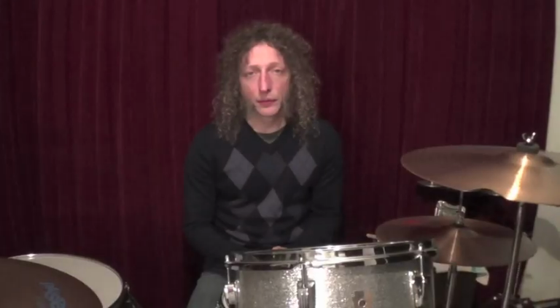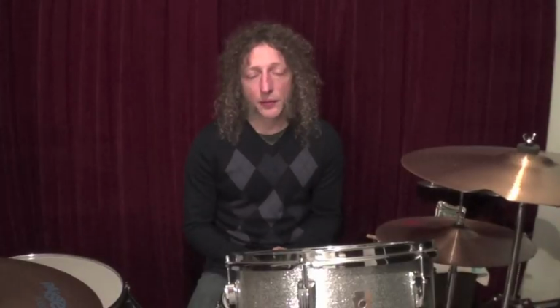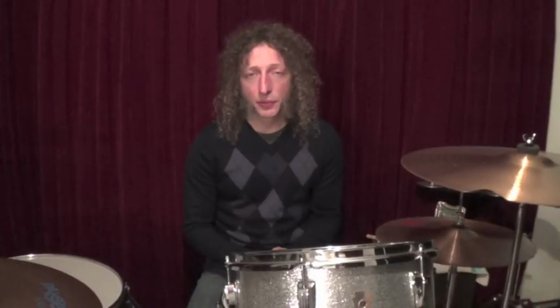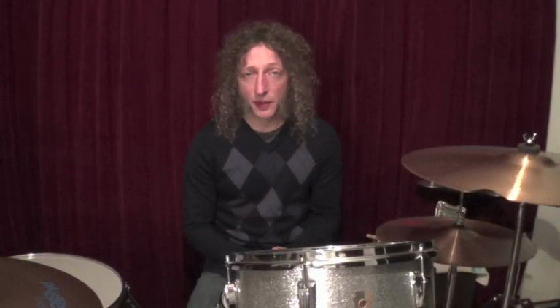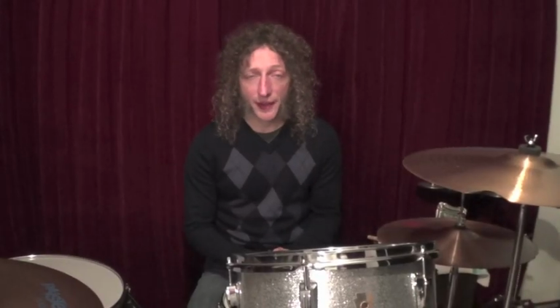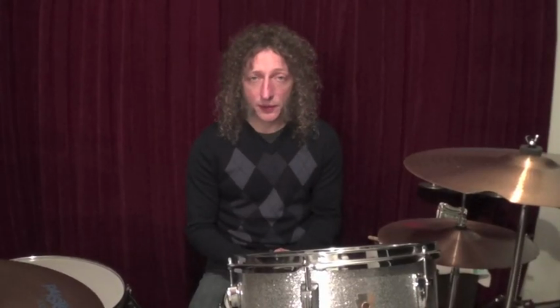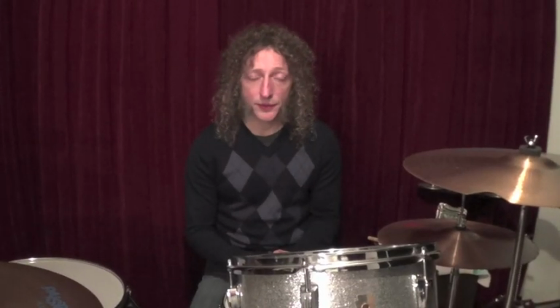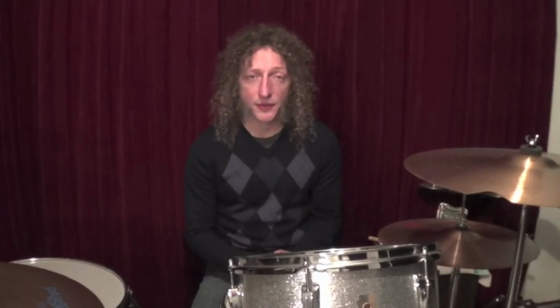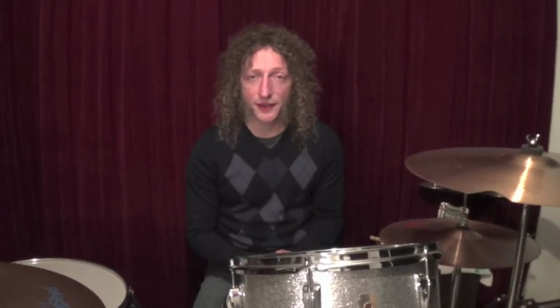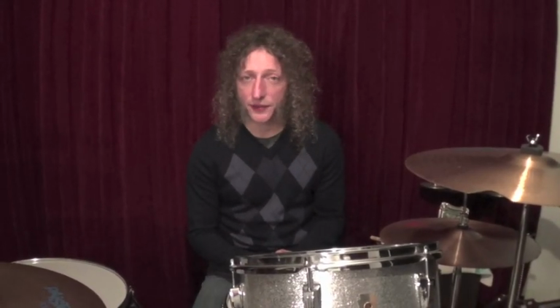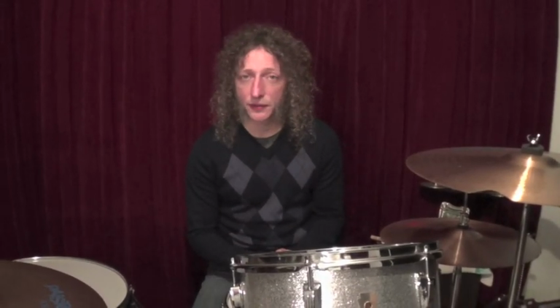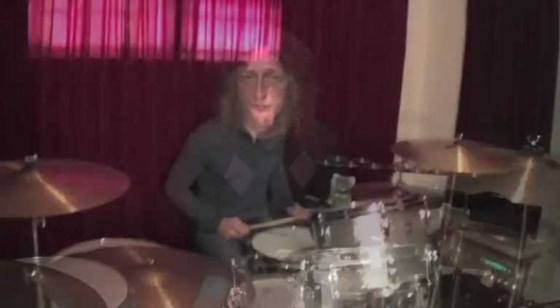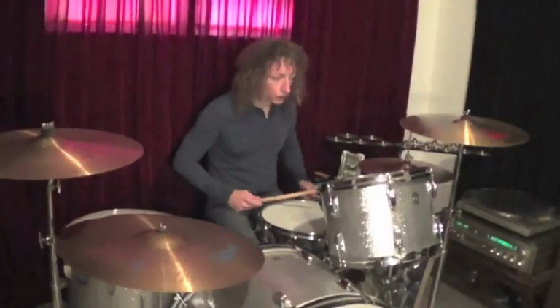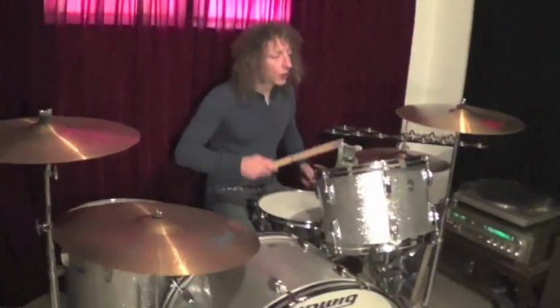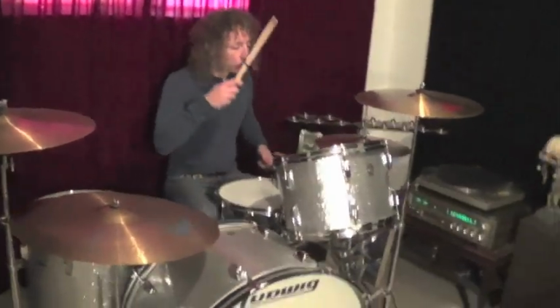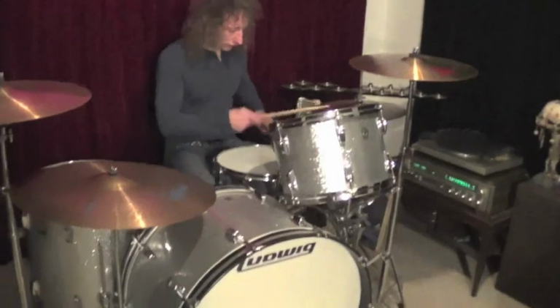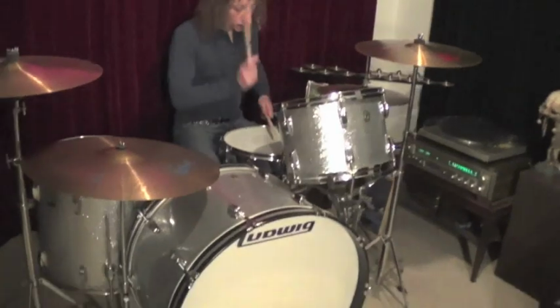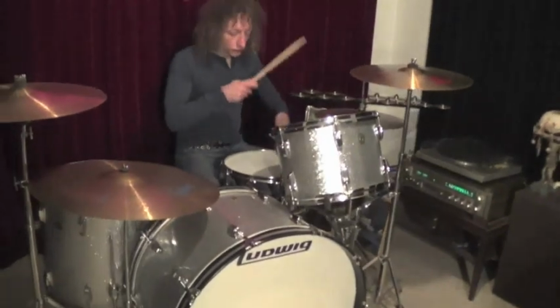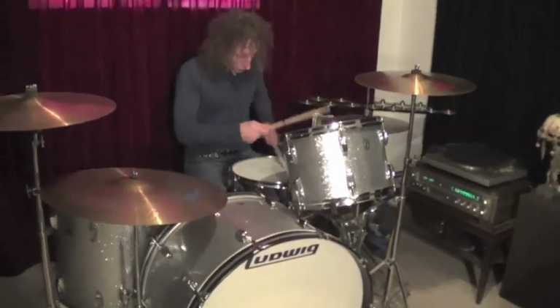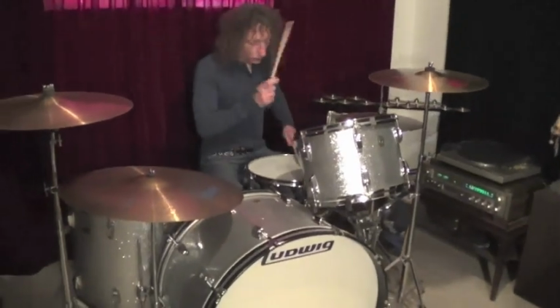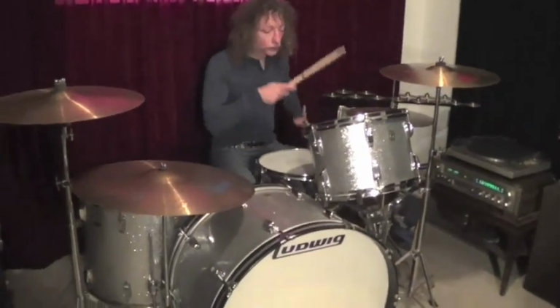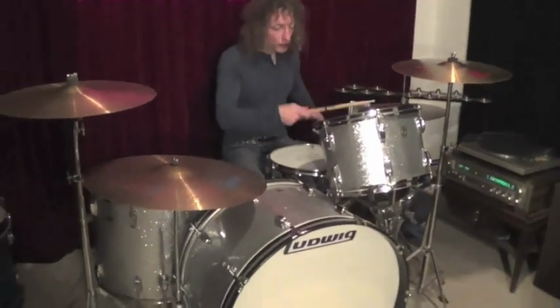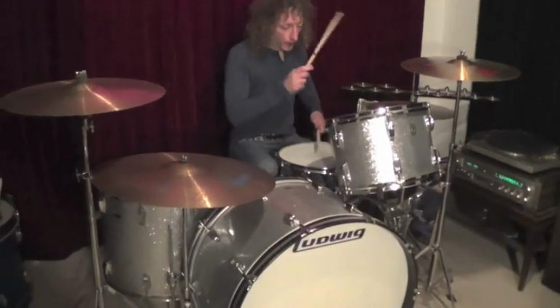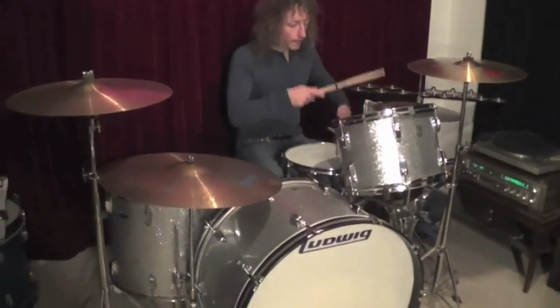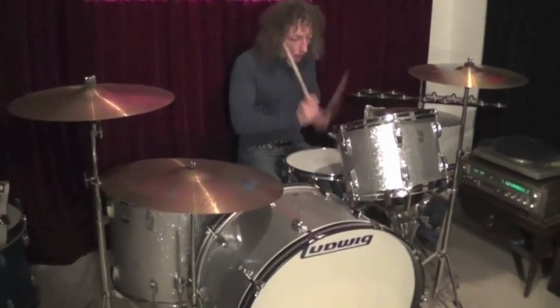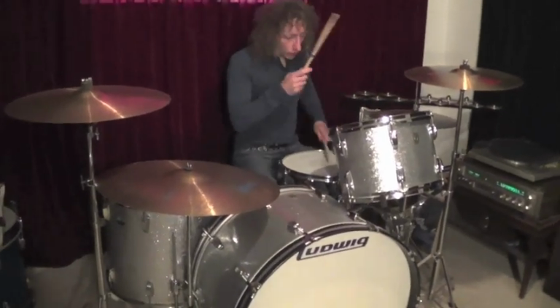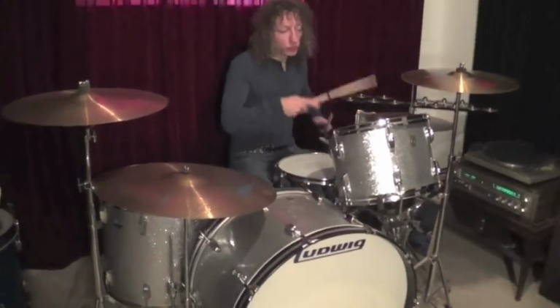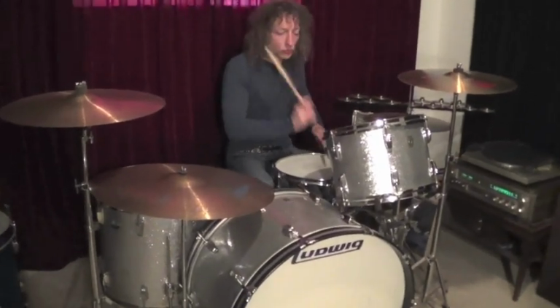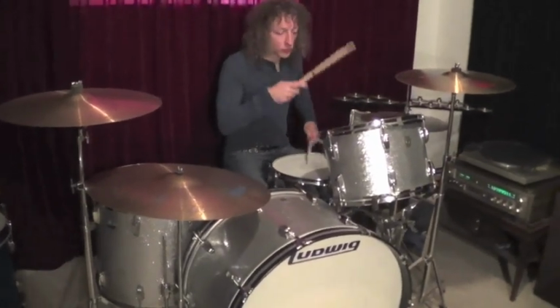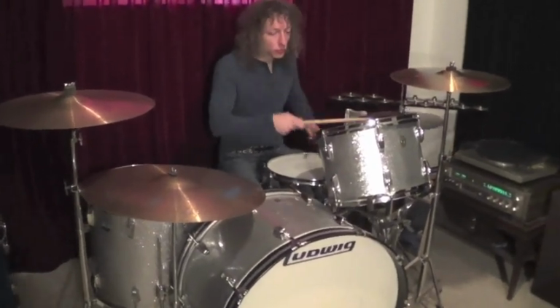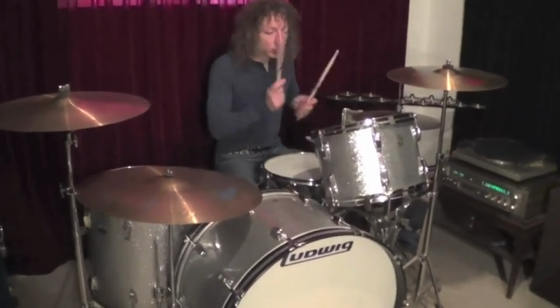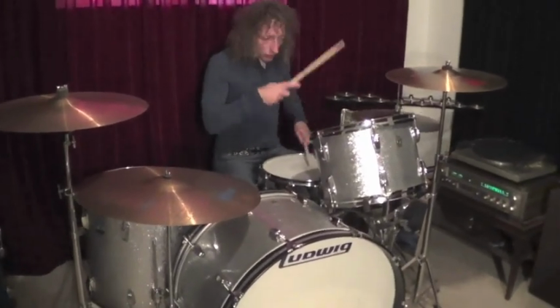And when you put it all together, it sounds like this. Thank you.